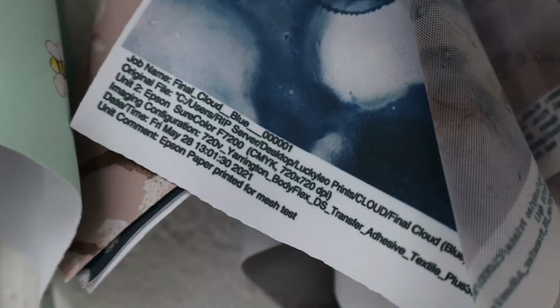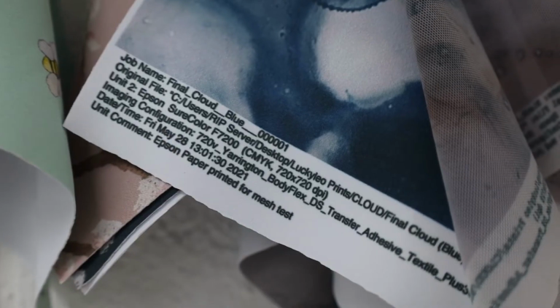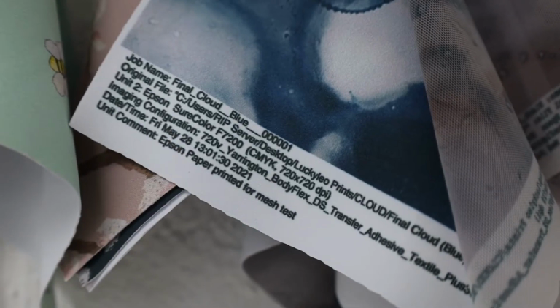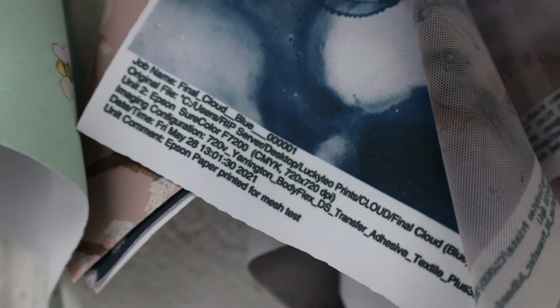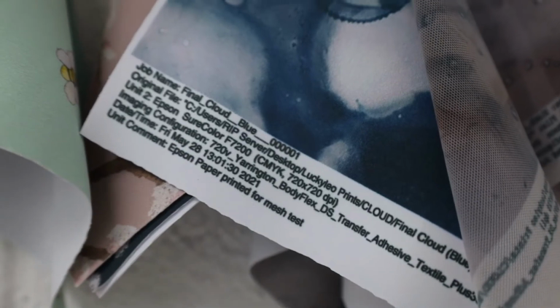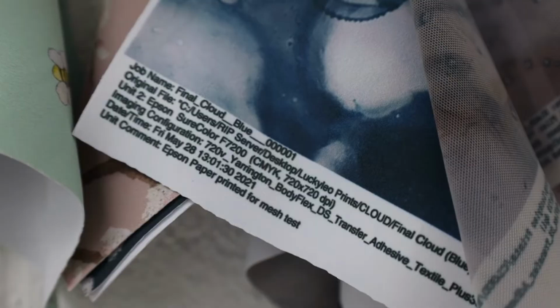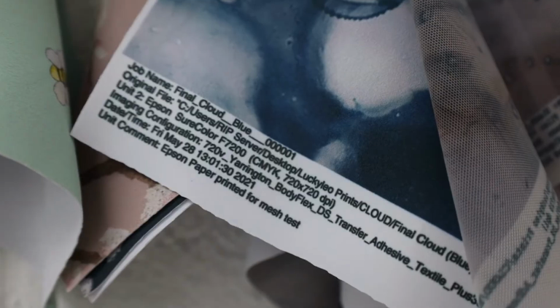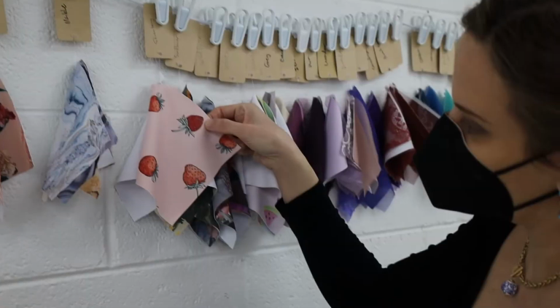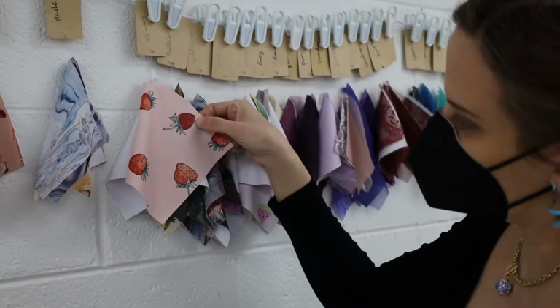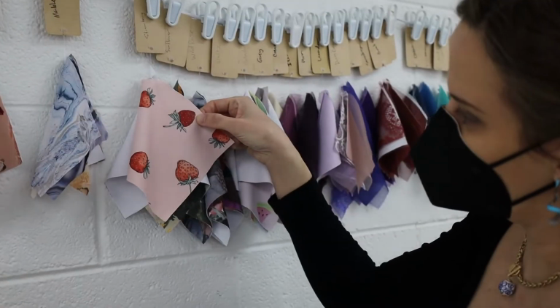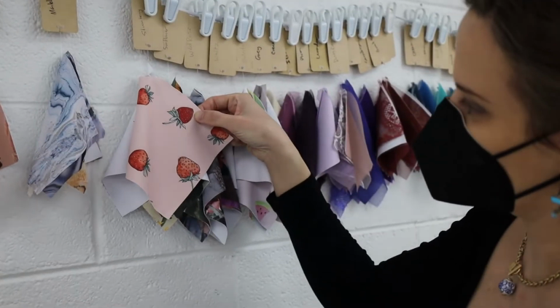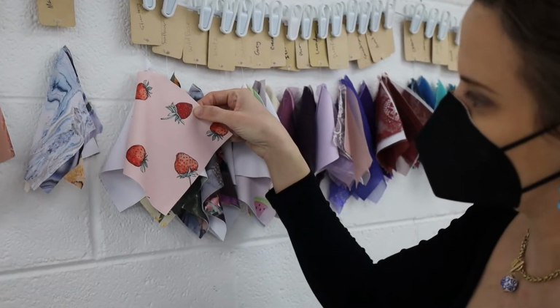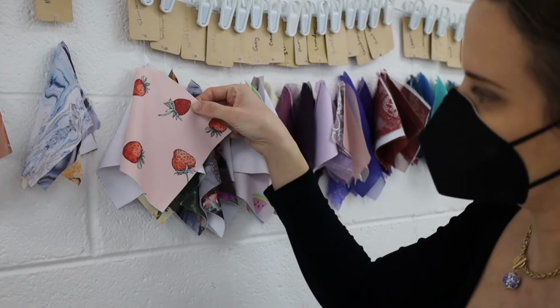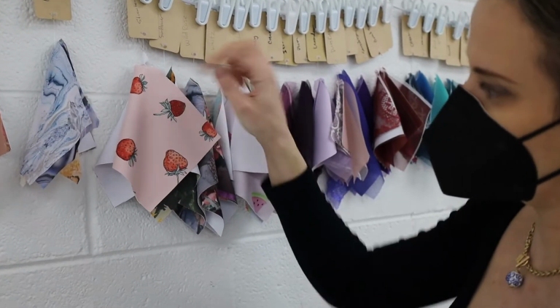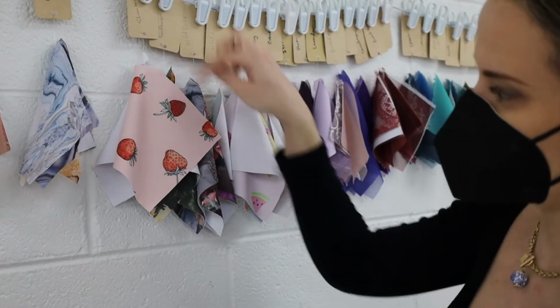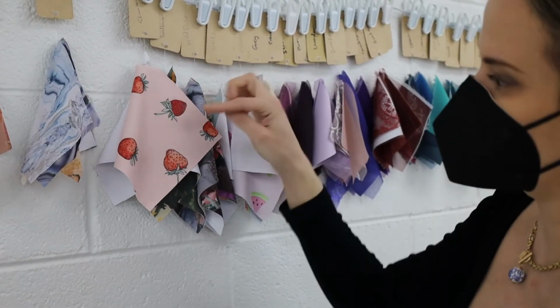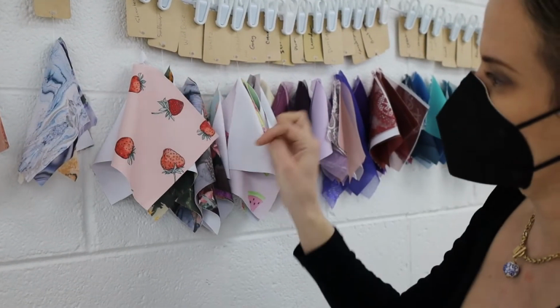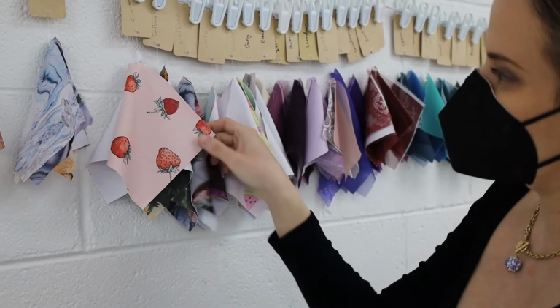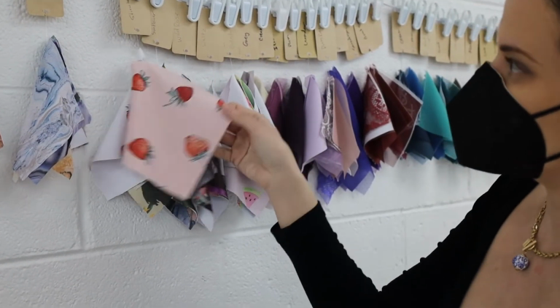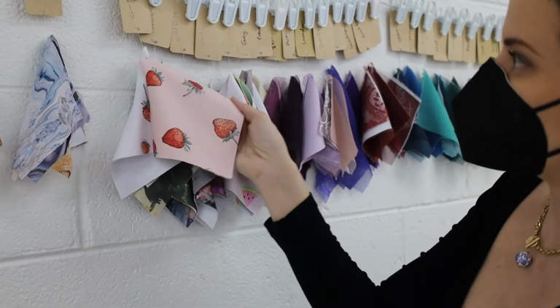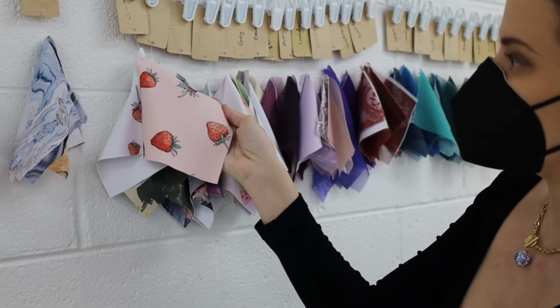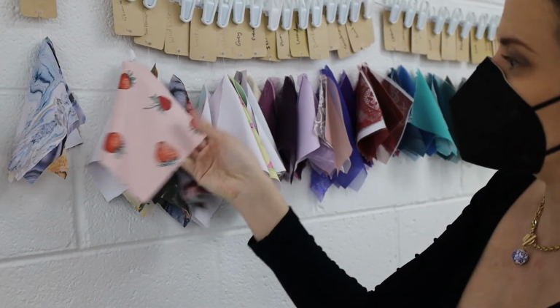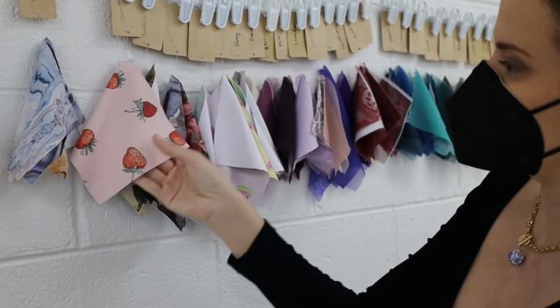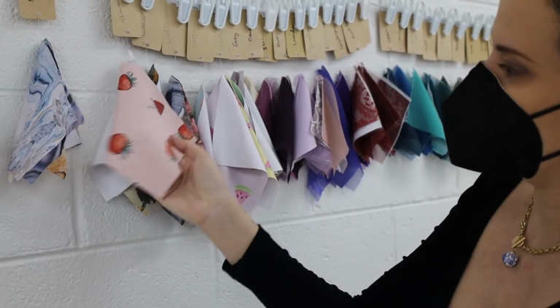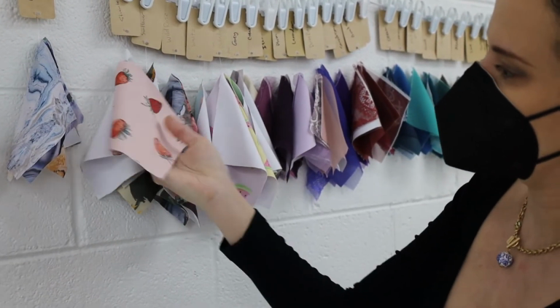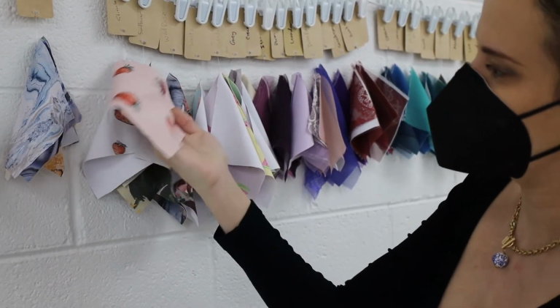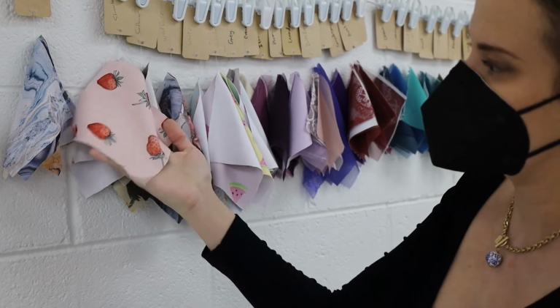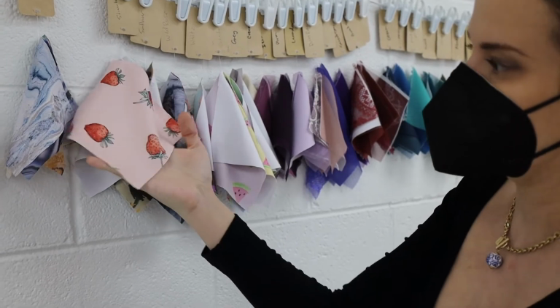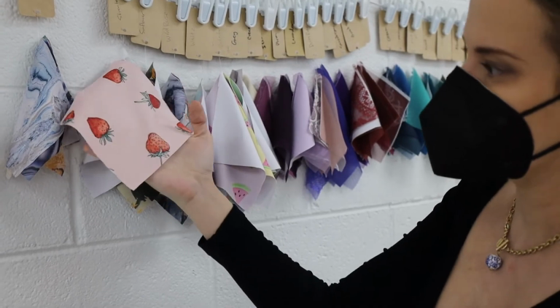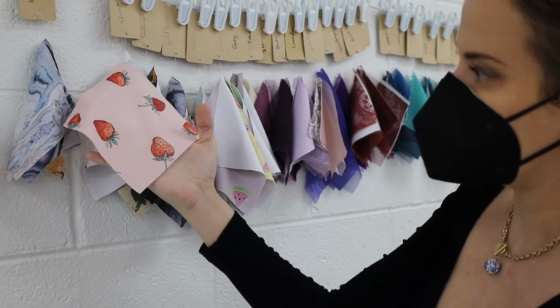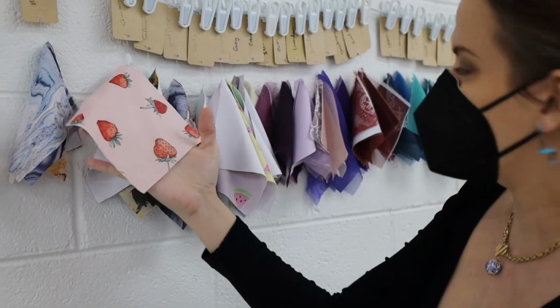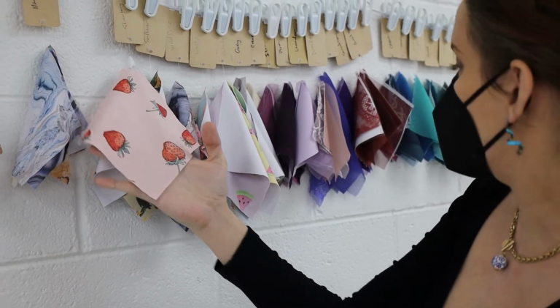I drew out these little strawberries by hand, and then we cut them out and digitalized them, and then it turns into the little strawberry print.